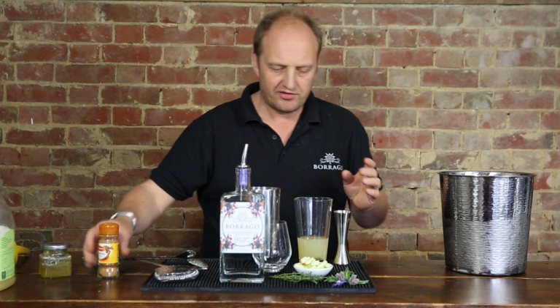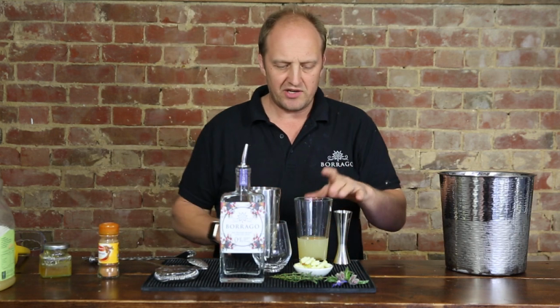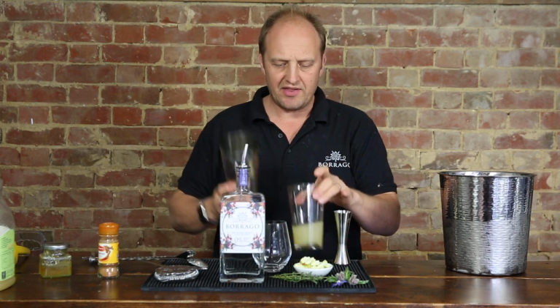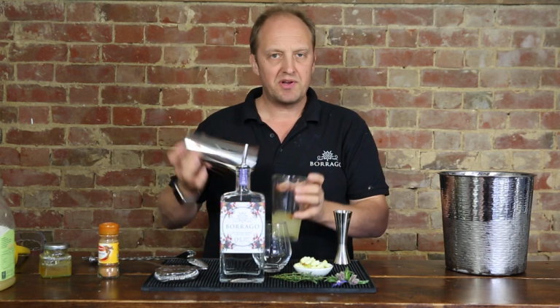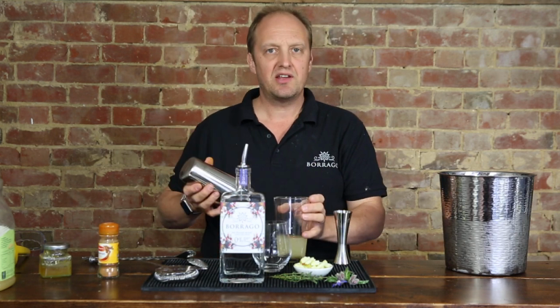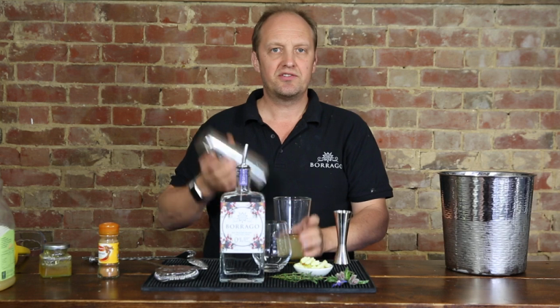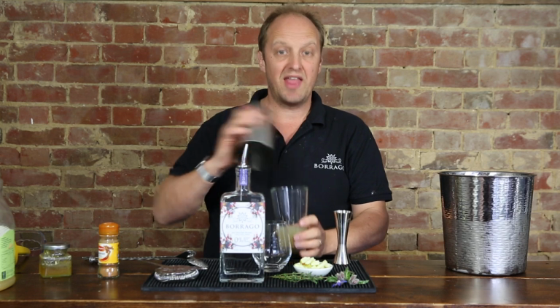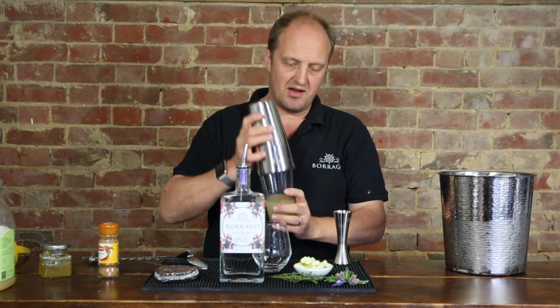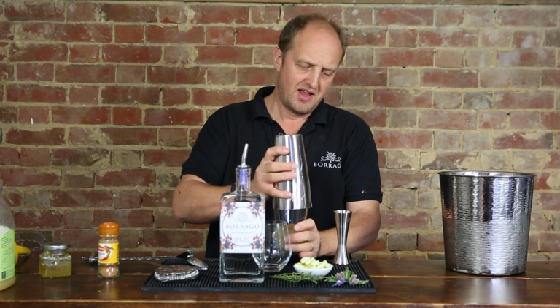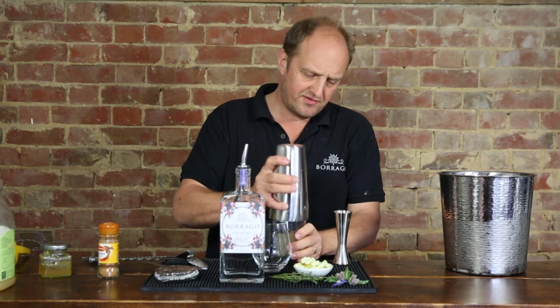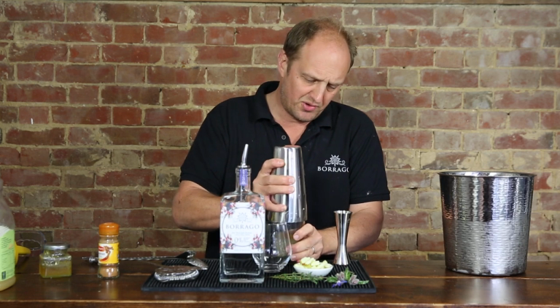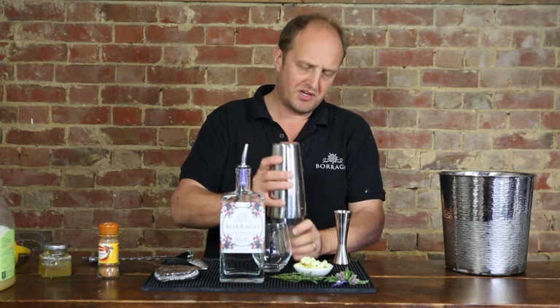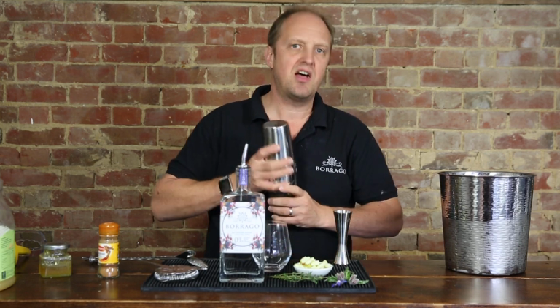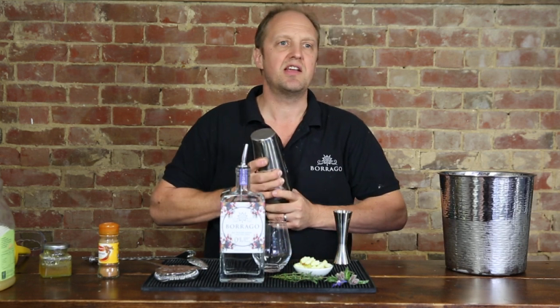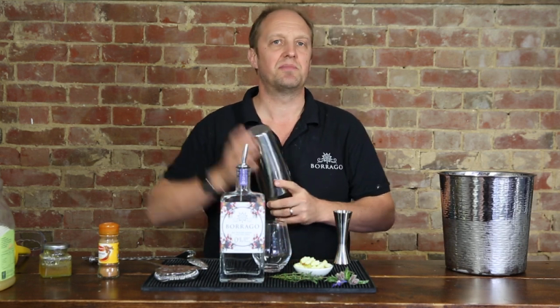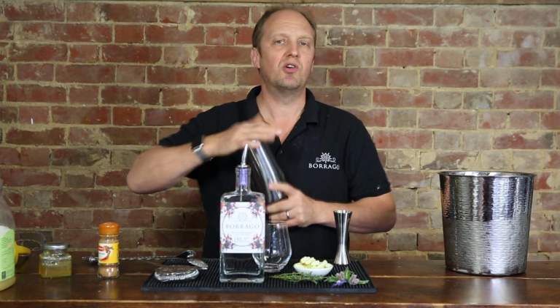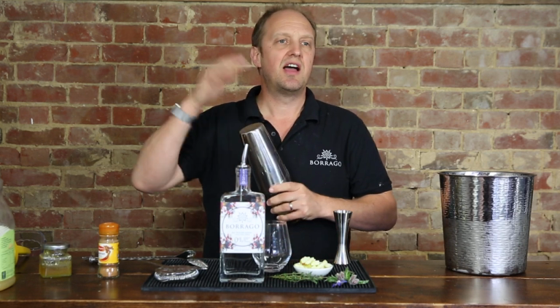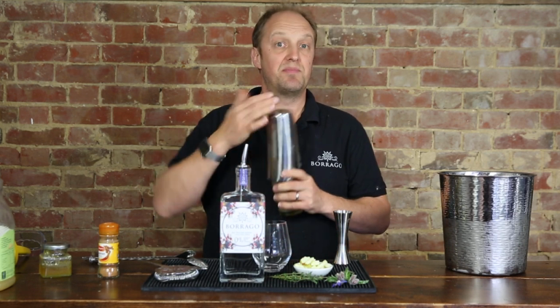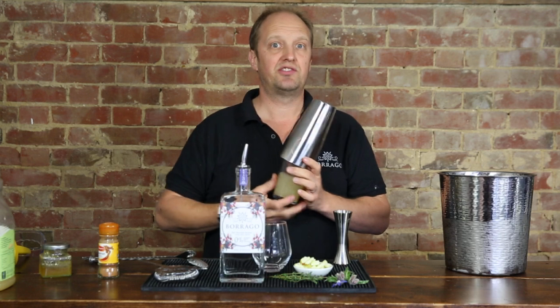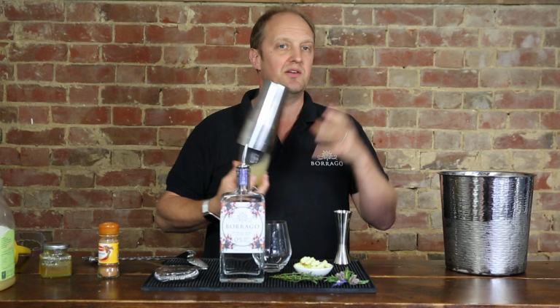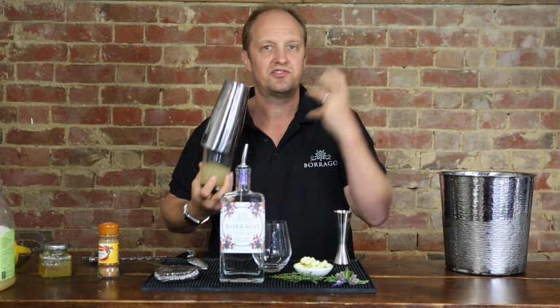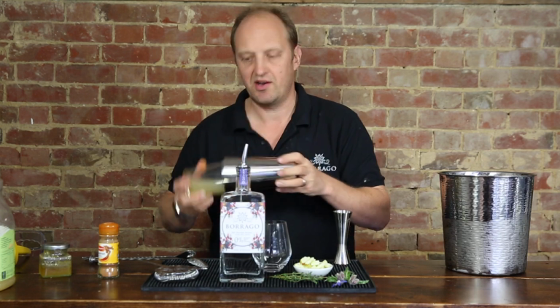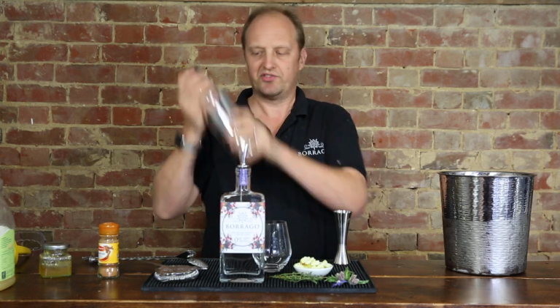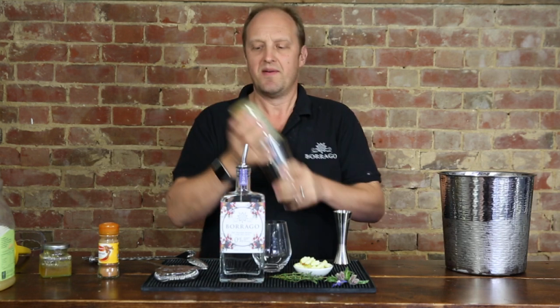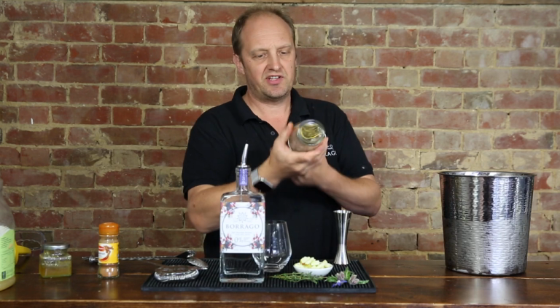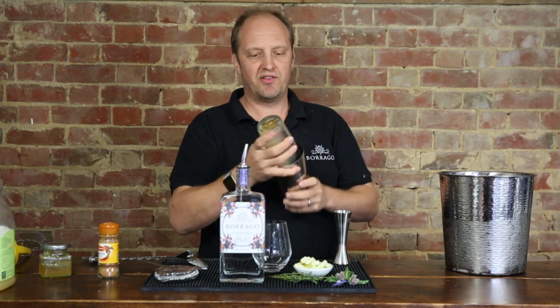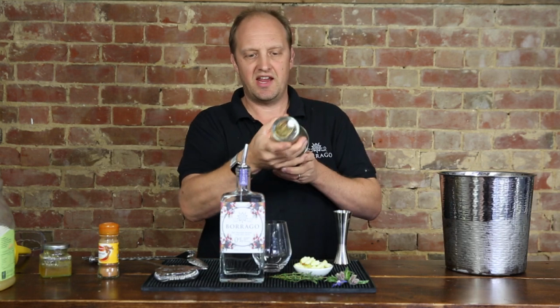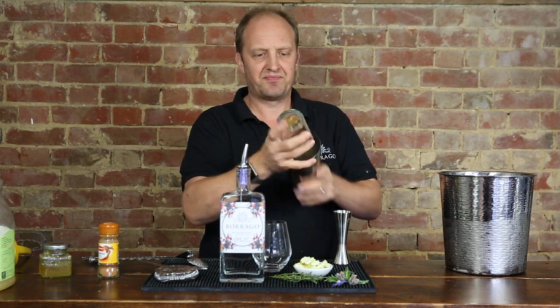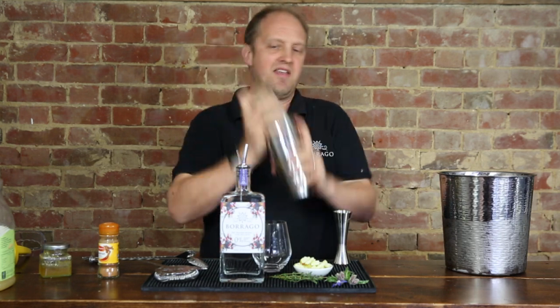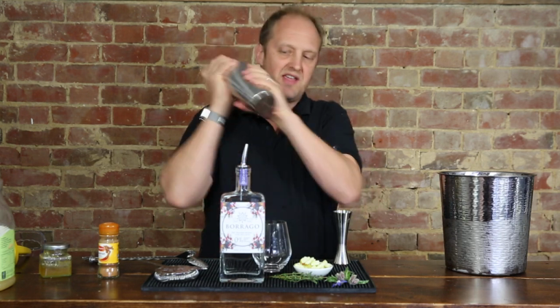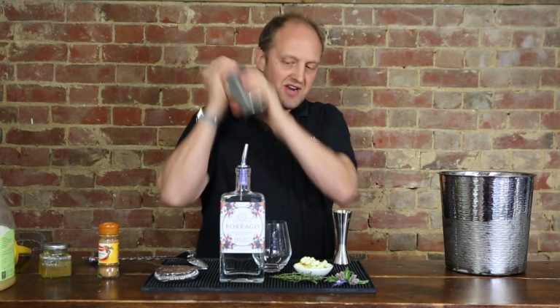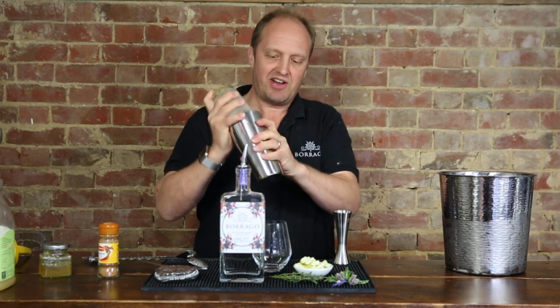We're going to shake that, but first off without any ice. This is really important because the honey is a little bit cold, and if you put ice in here it will just set like a rock. So you can see the honey on the end here — we're going to give it a really good shake.